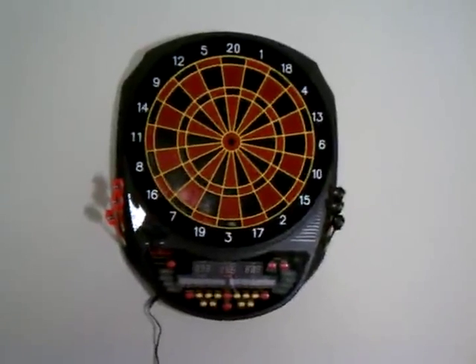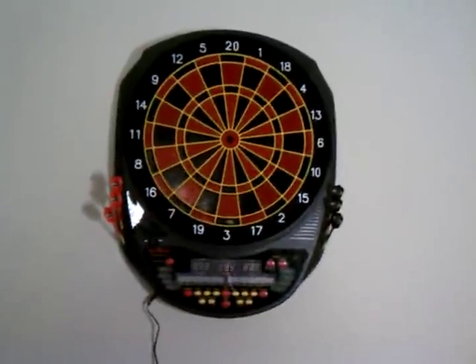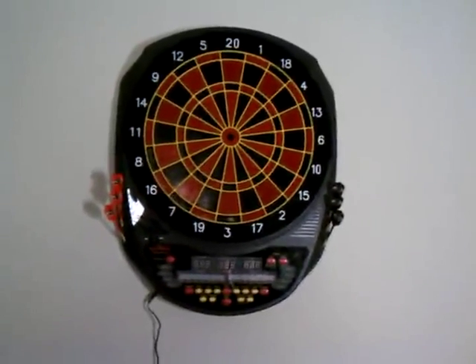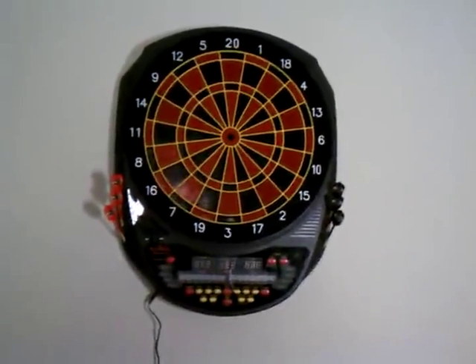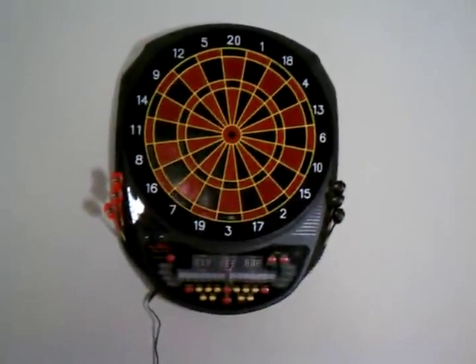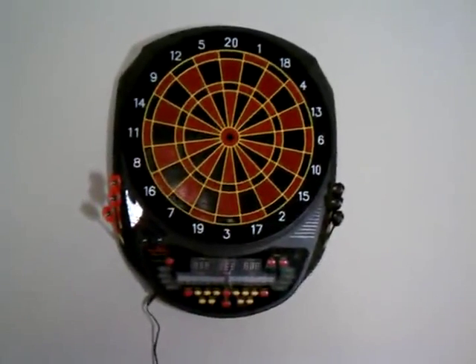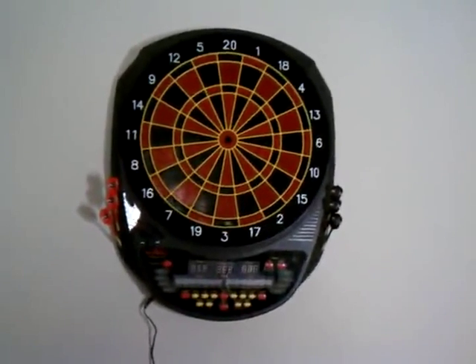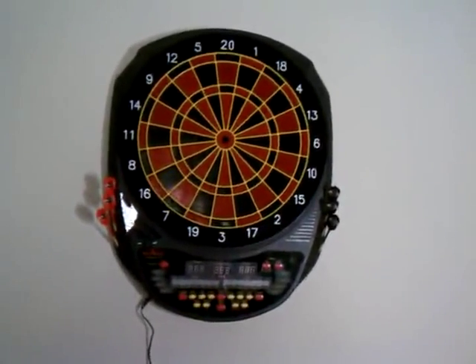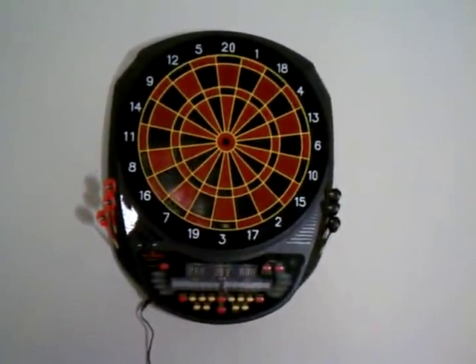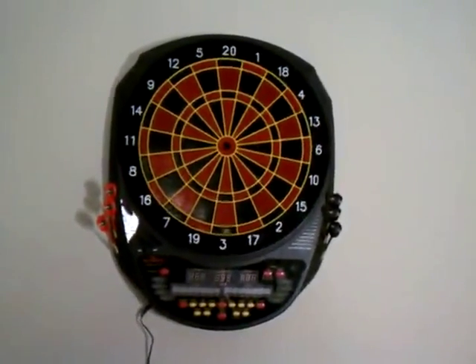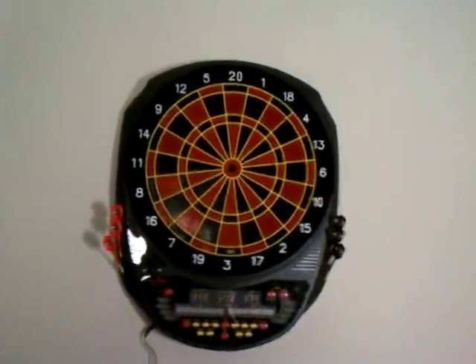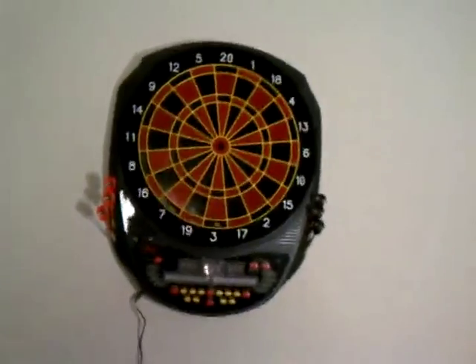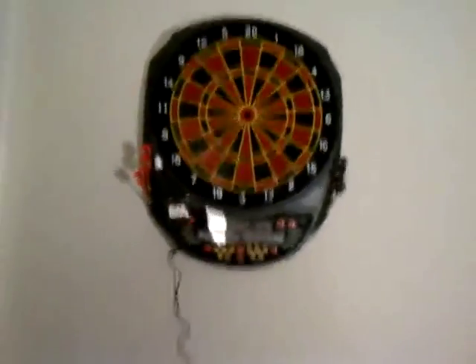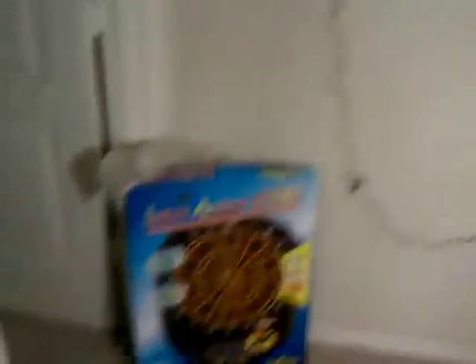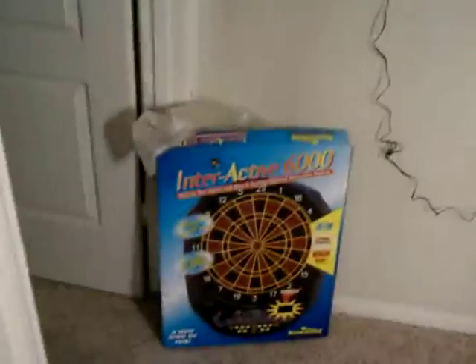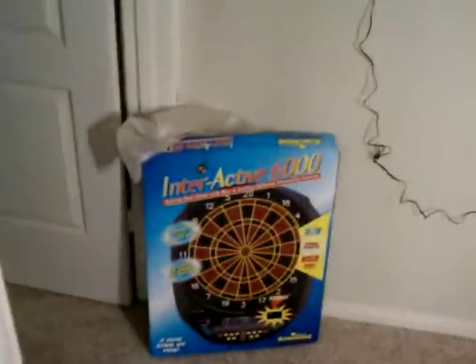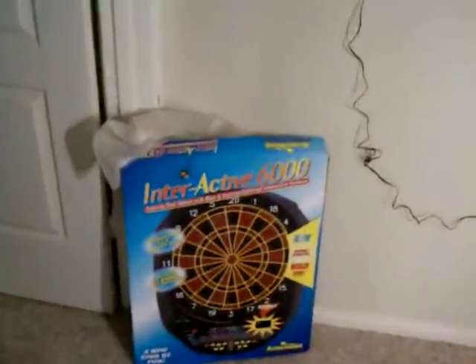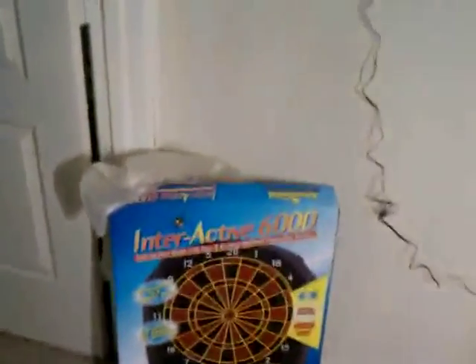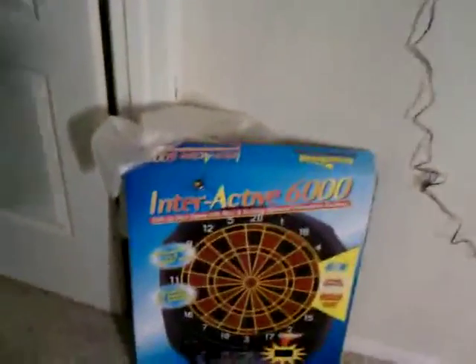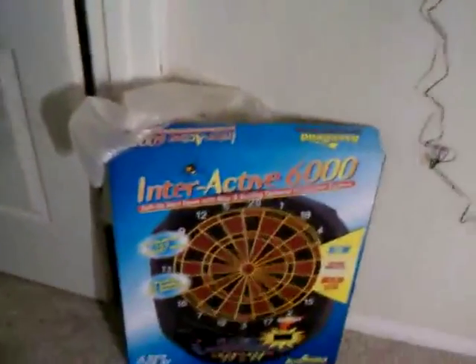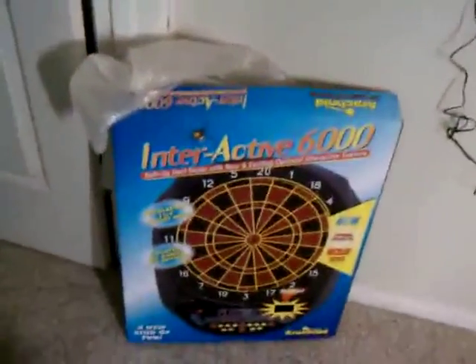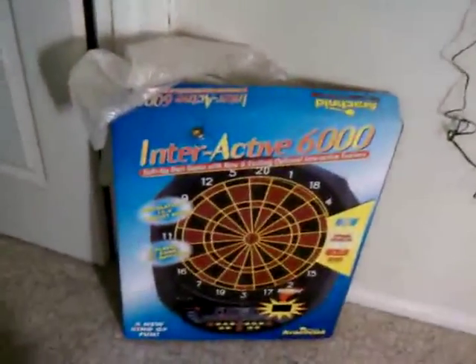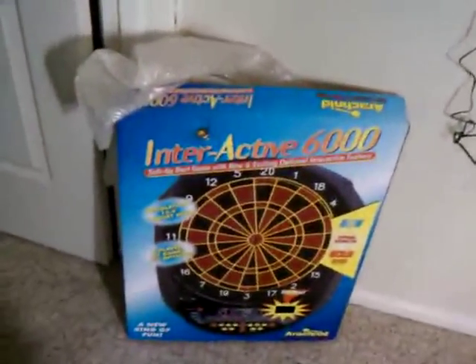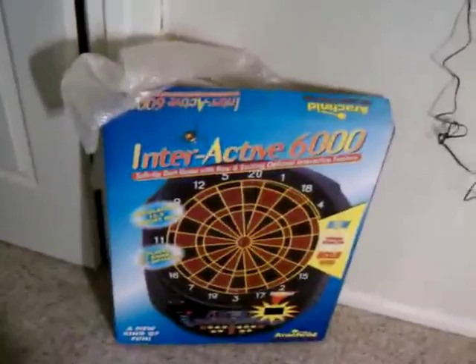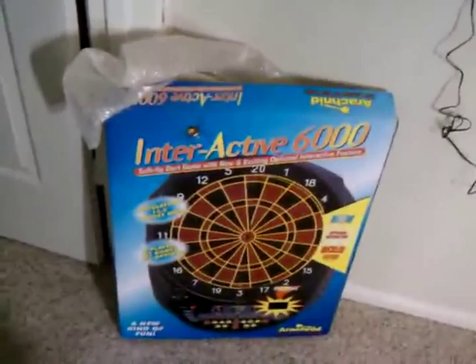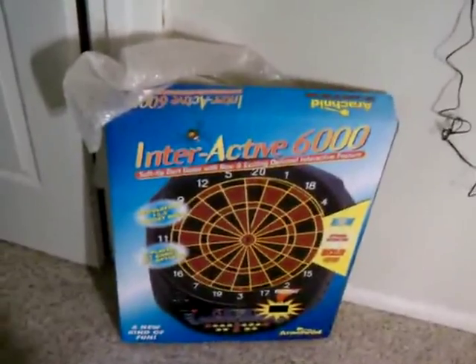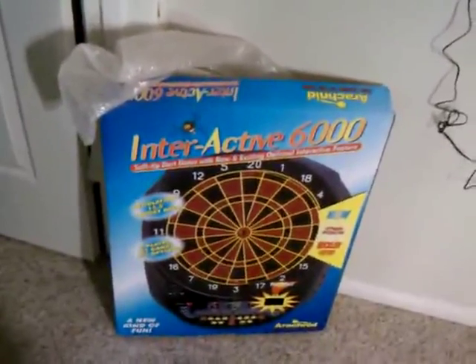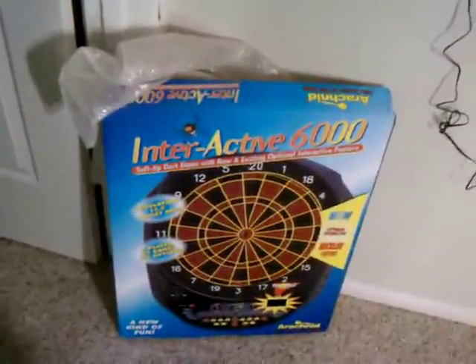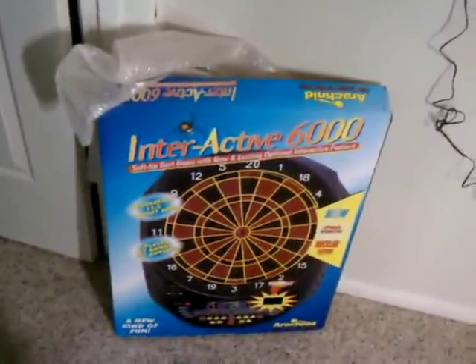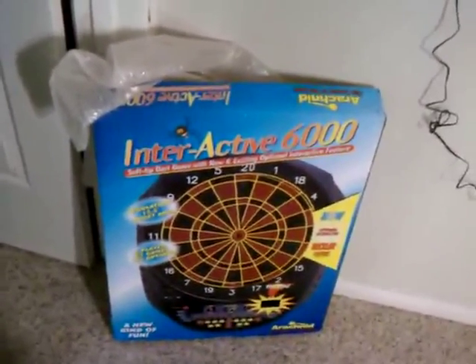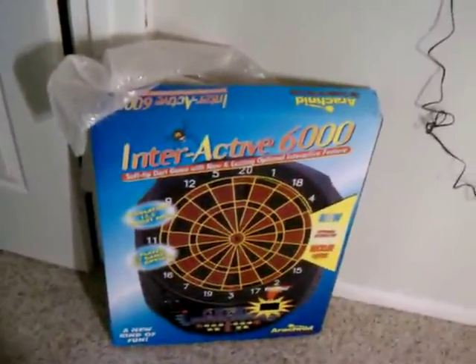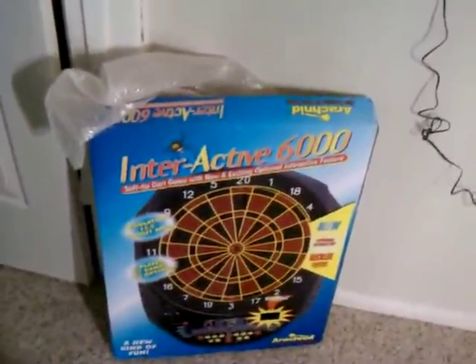This is the Arachnid Interactive 6000 dartboard. Just got it hung up. There's the box. The pros: up to 8 players, 27 games, regulation size.